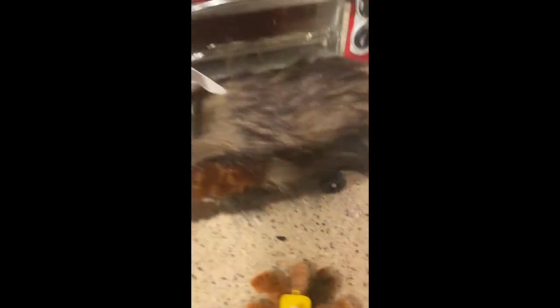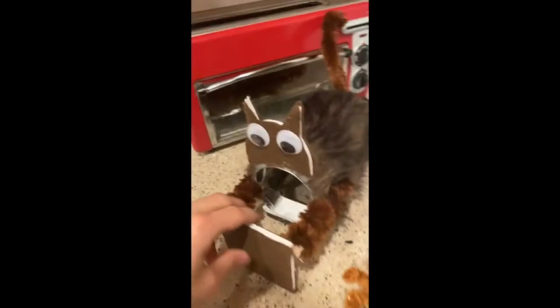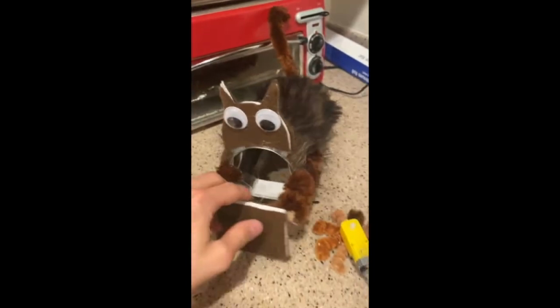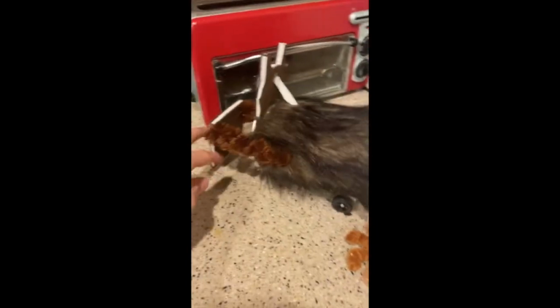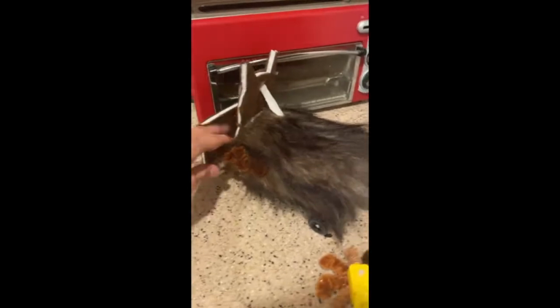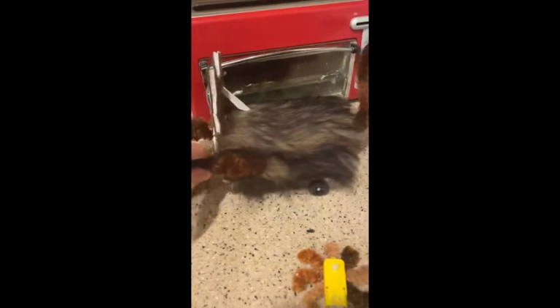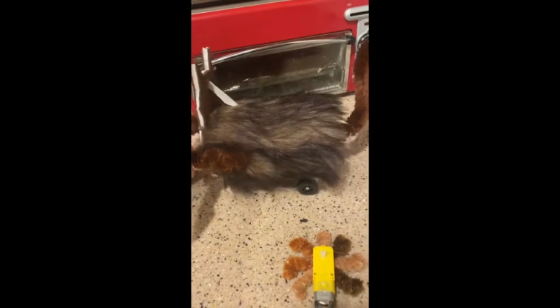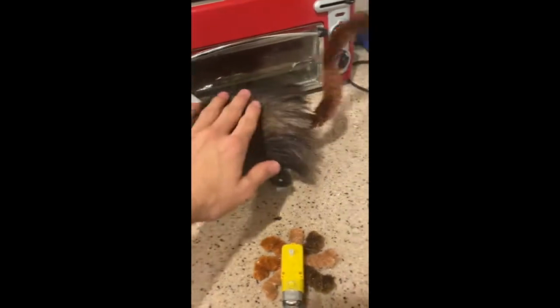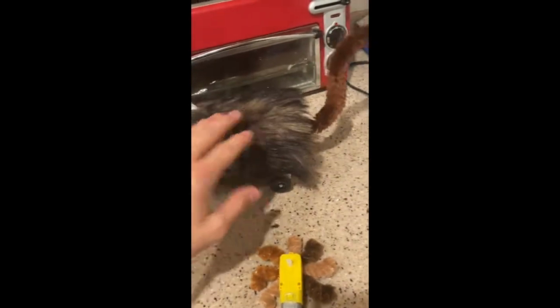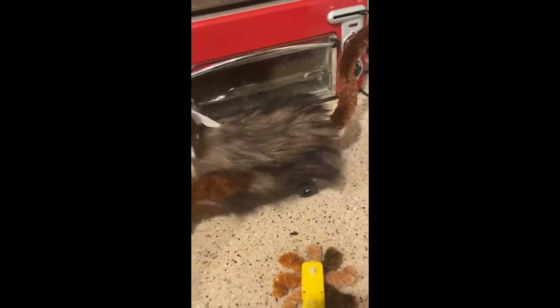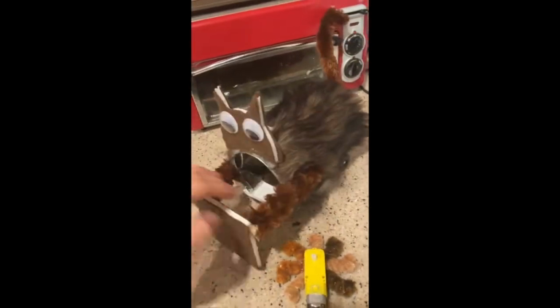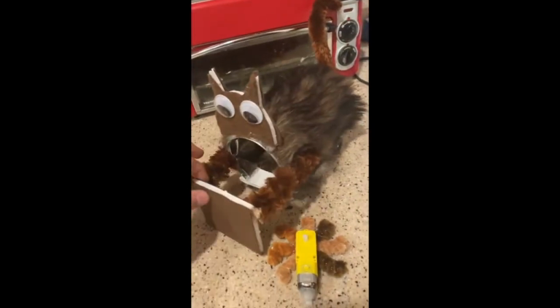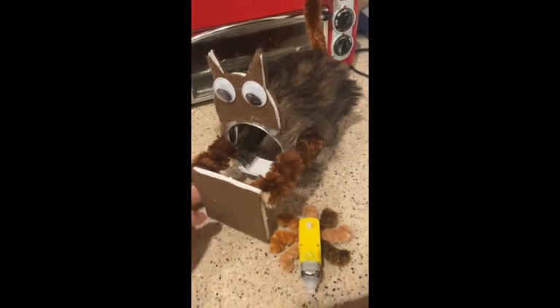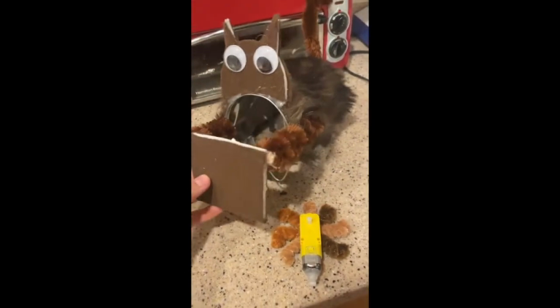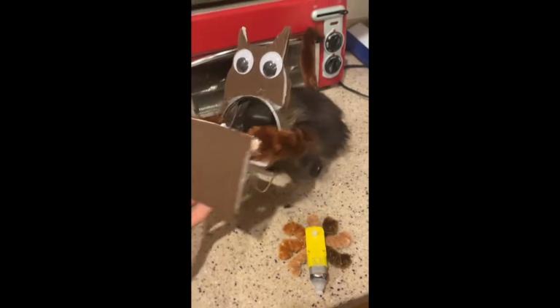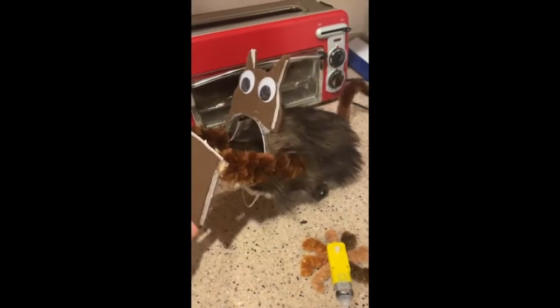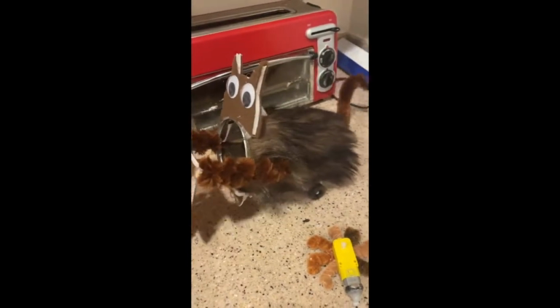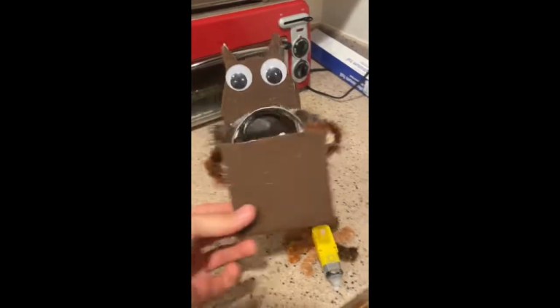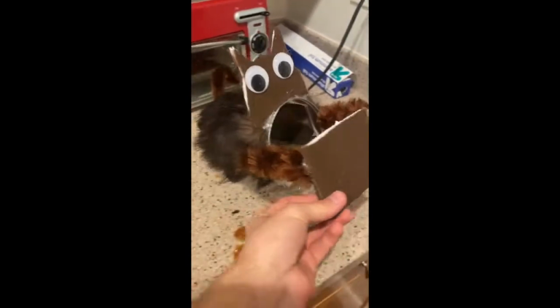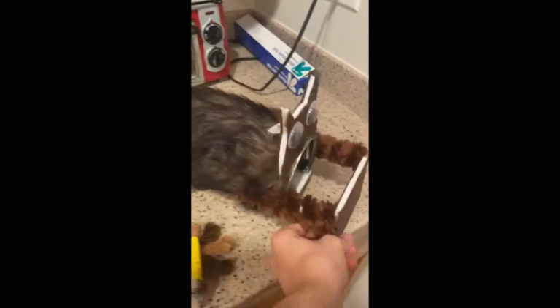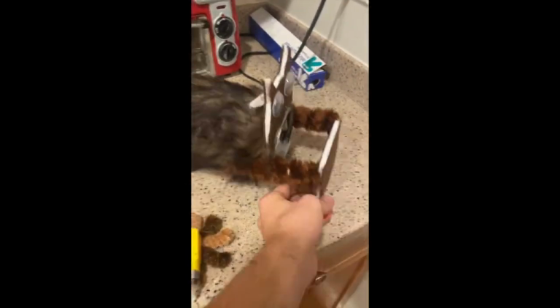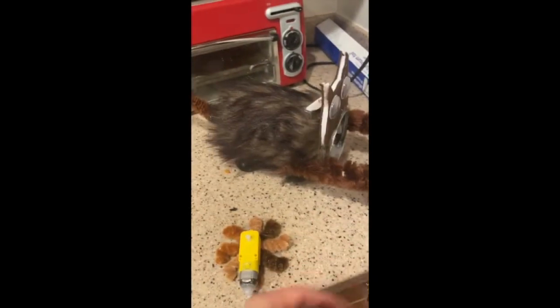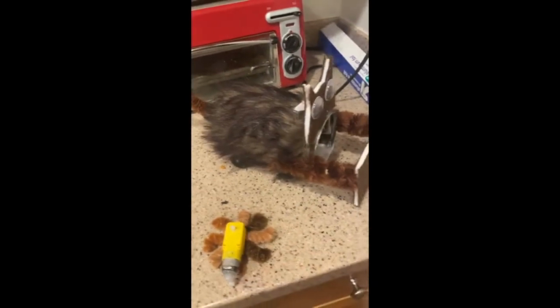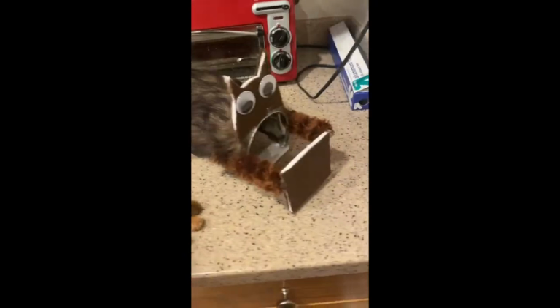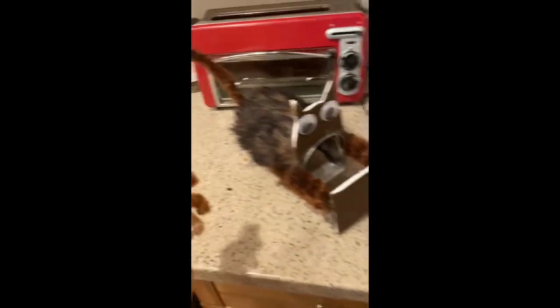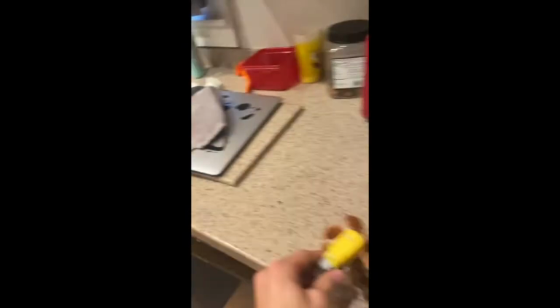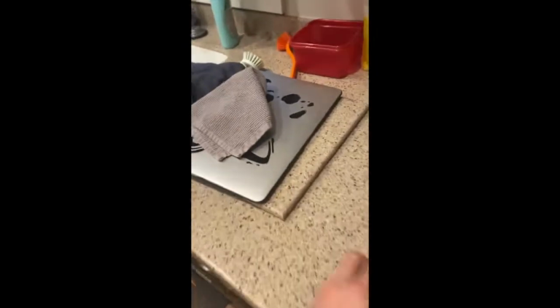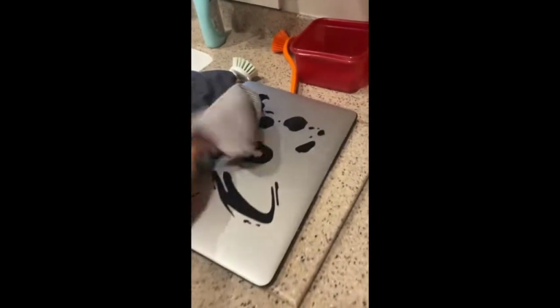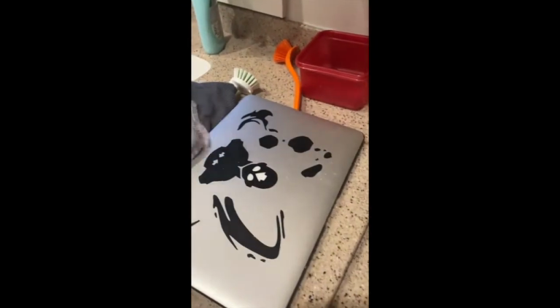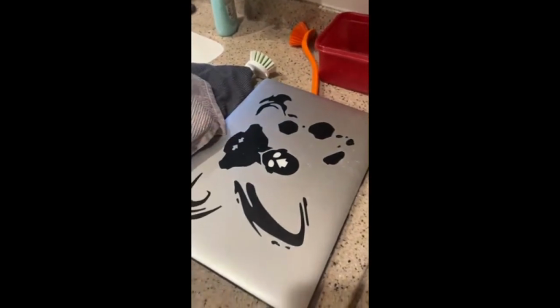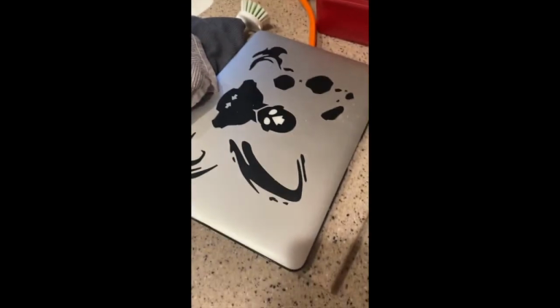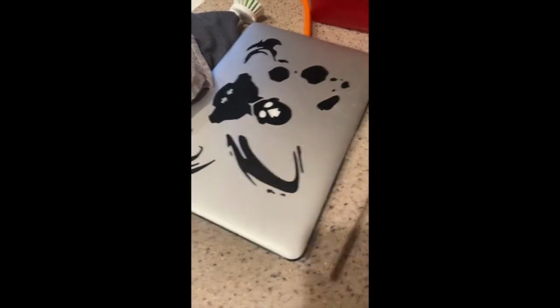This is step one — make it look like a cat. This is all fake fur, by the way, and I'd say it doesn't look bad. Step two is going to be coding, and that's going to be the hard part.